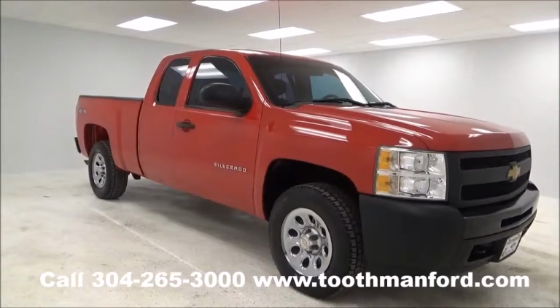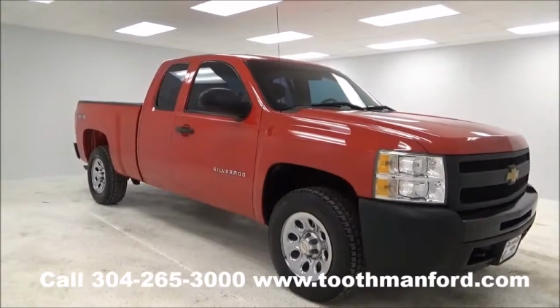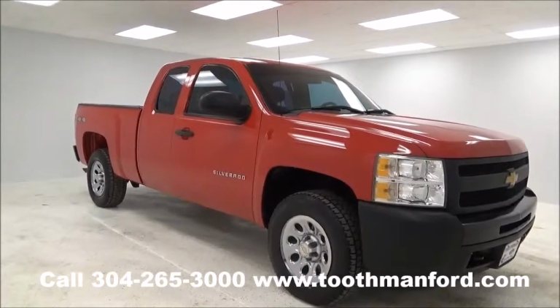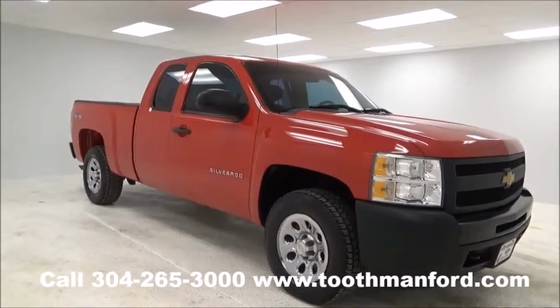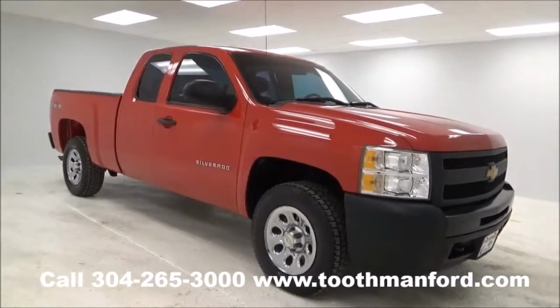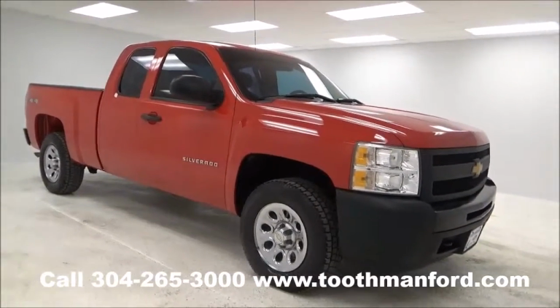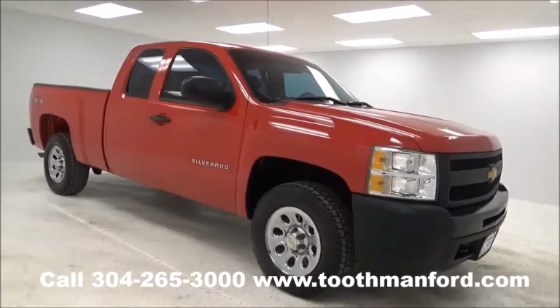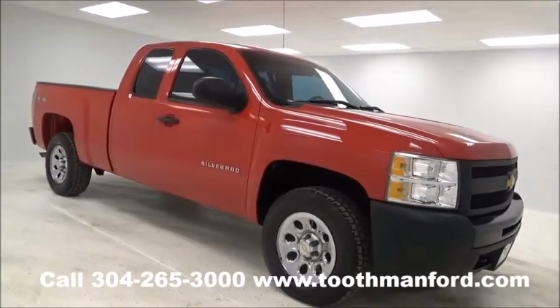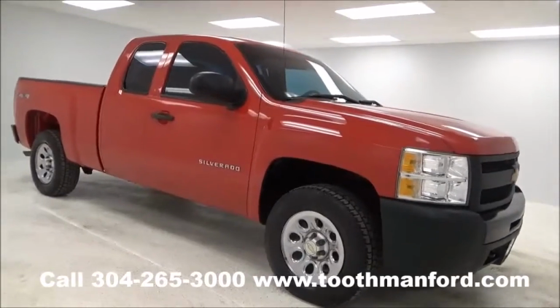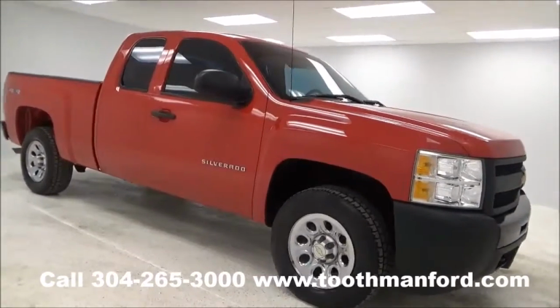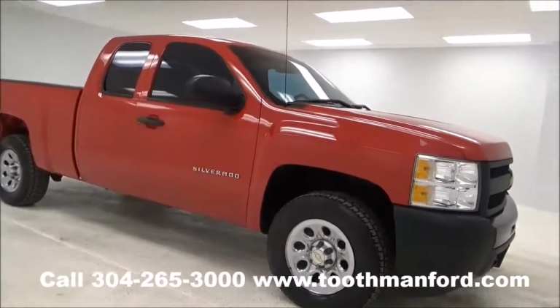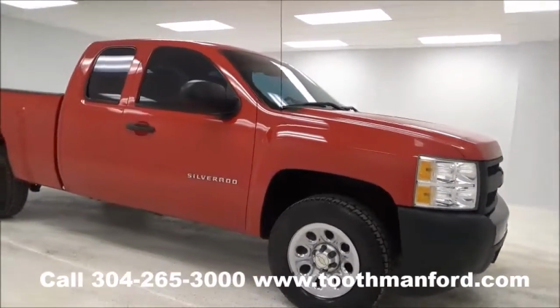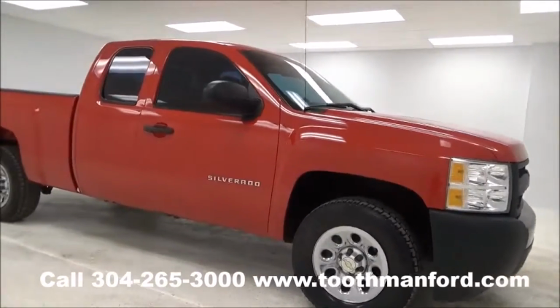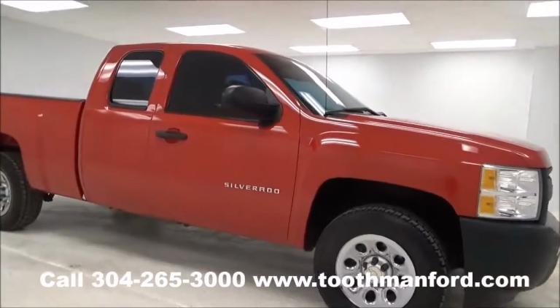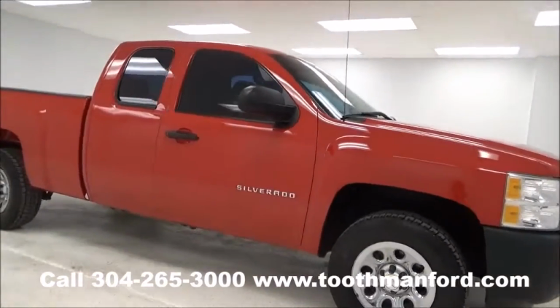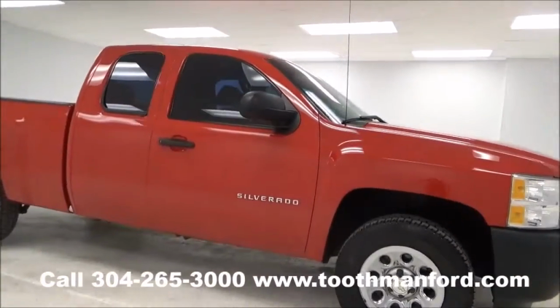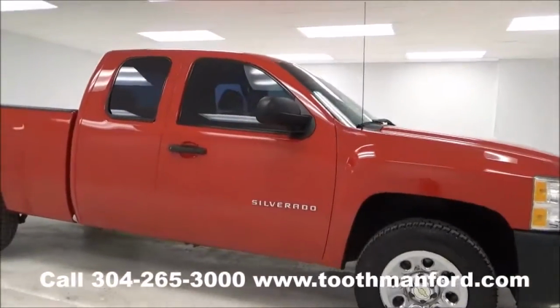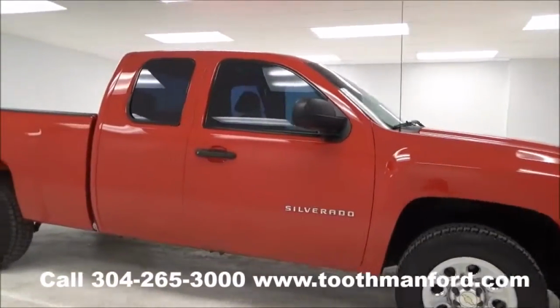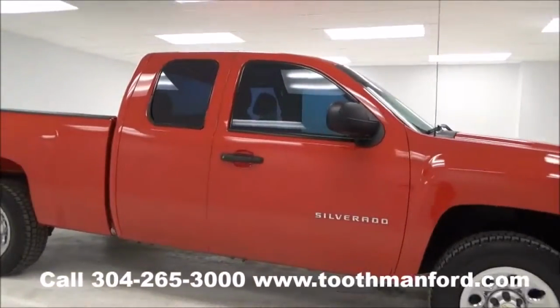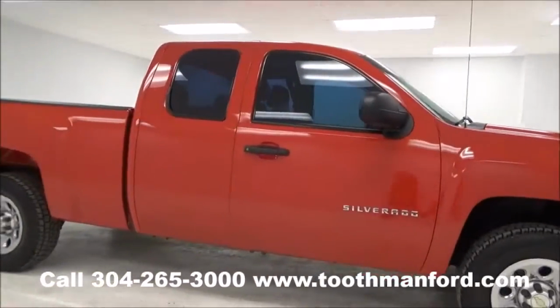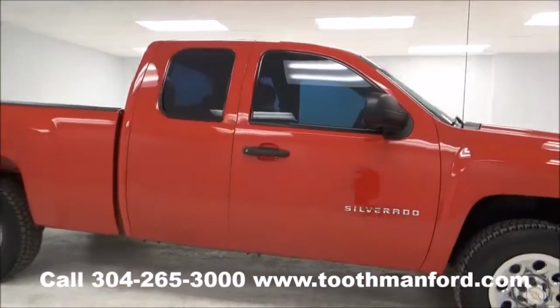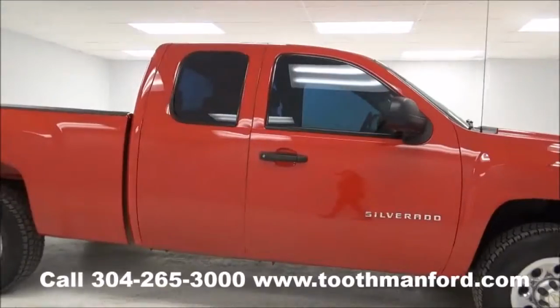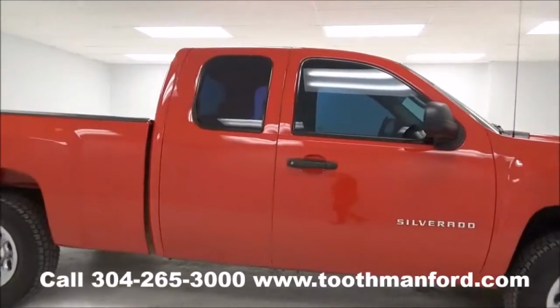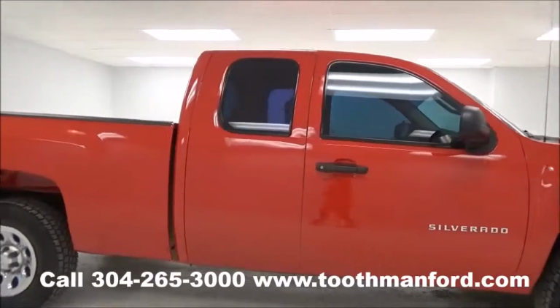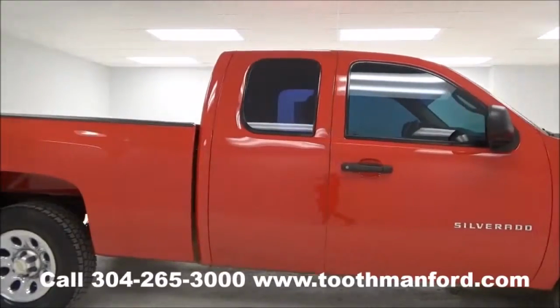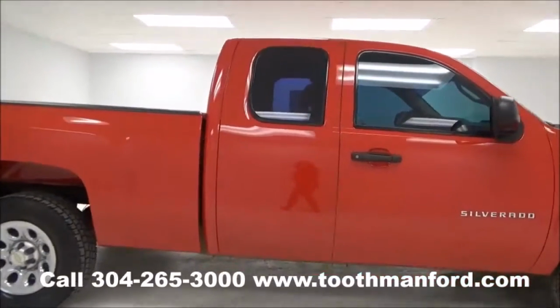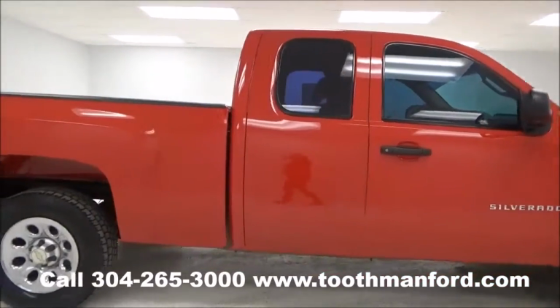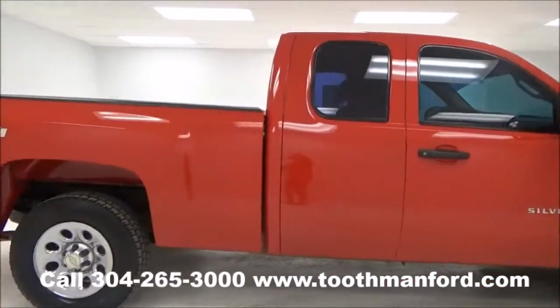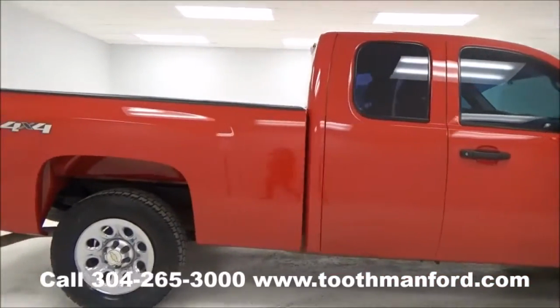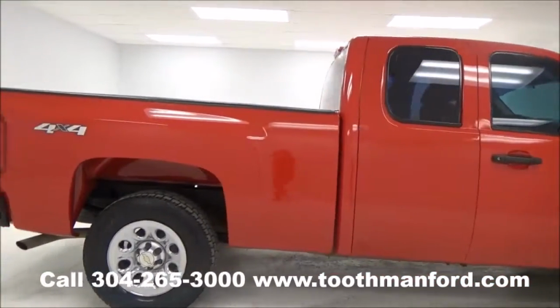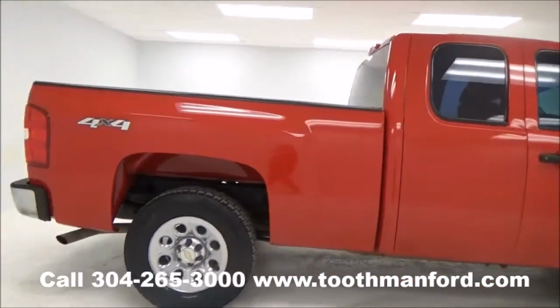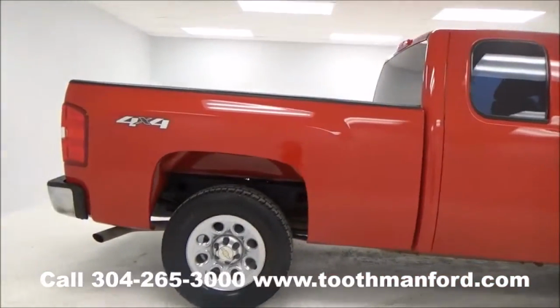Hi, it's Rachel with Toothman Ford. Visit us at ToothmanFord.com. Today we have a 2013 Chevrolet Silverado. It's an ALS model.